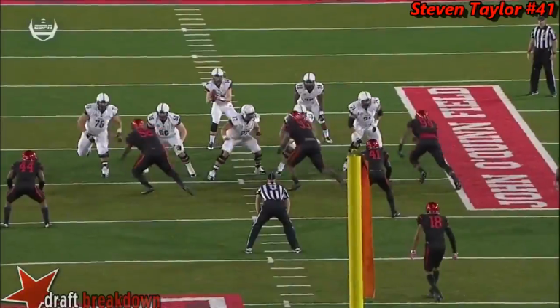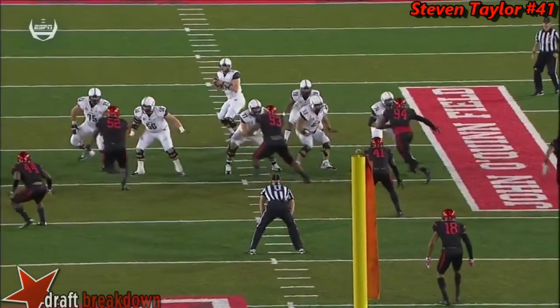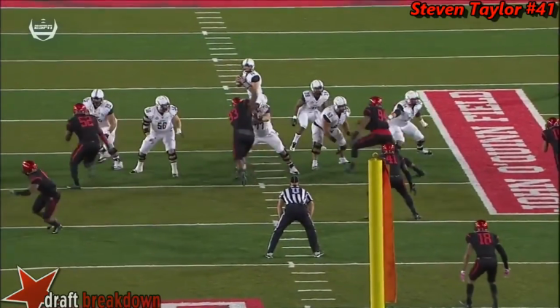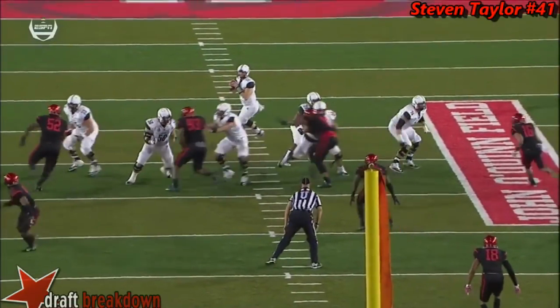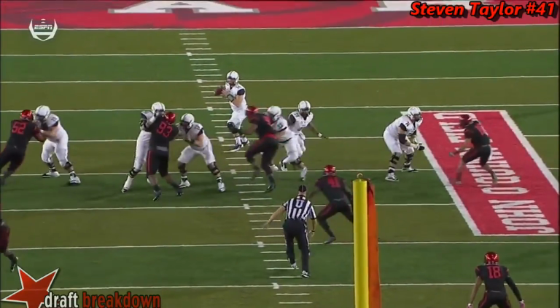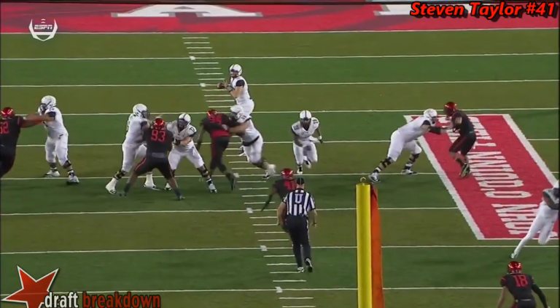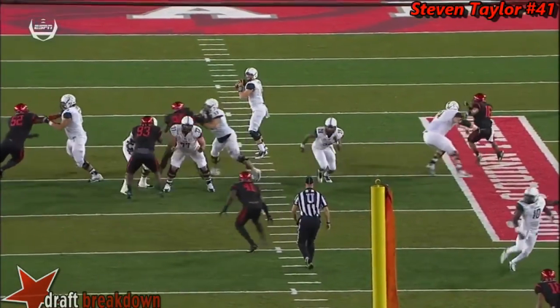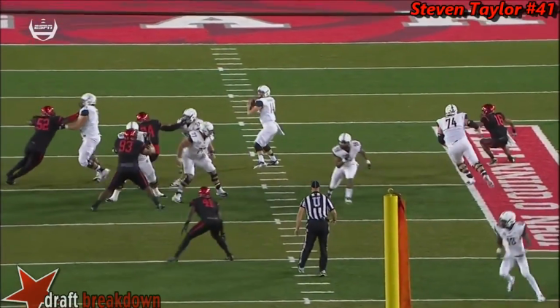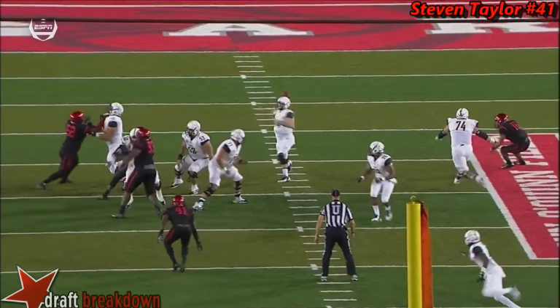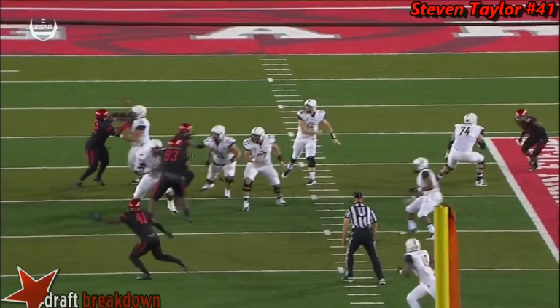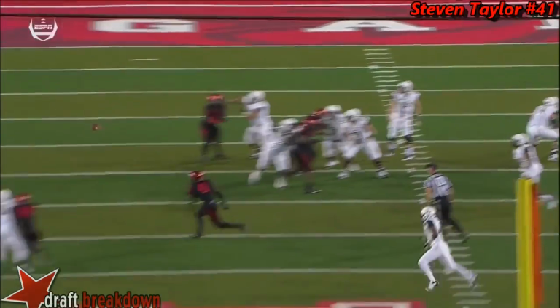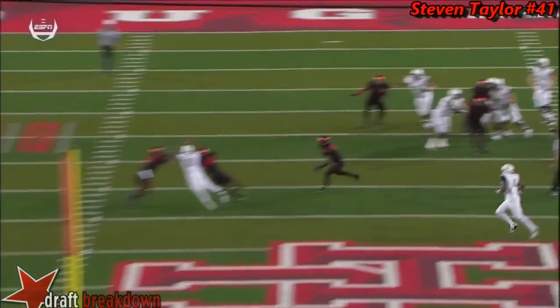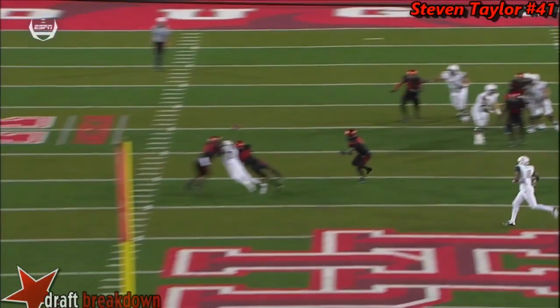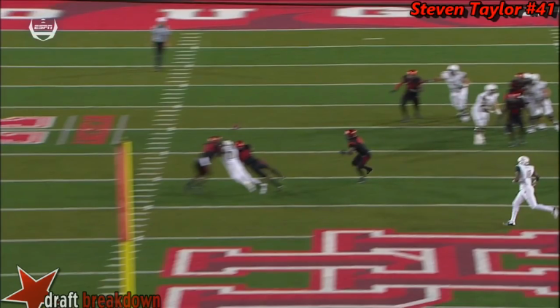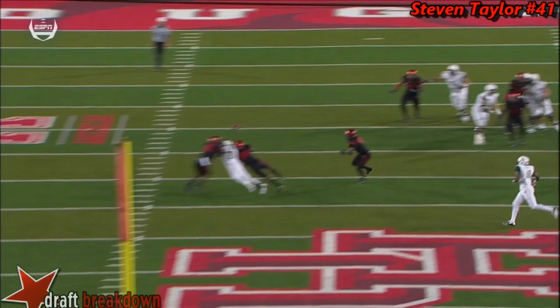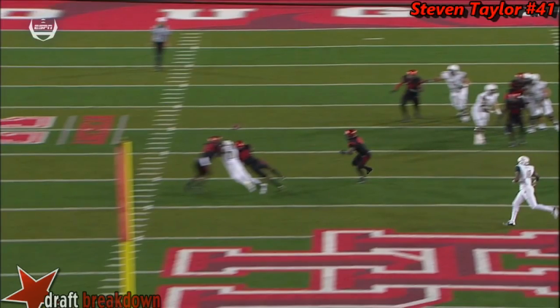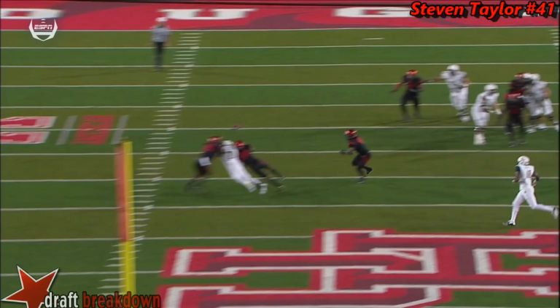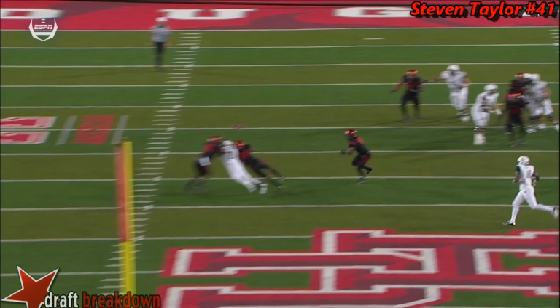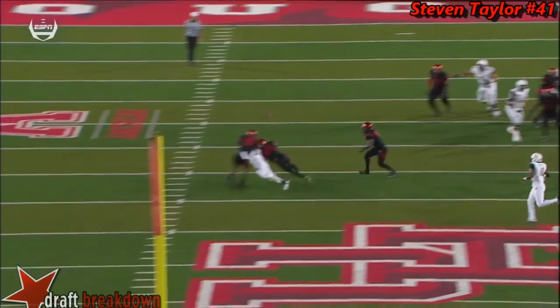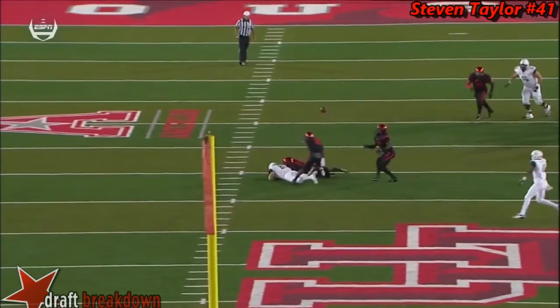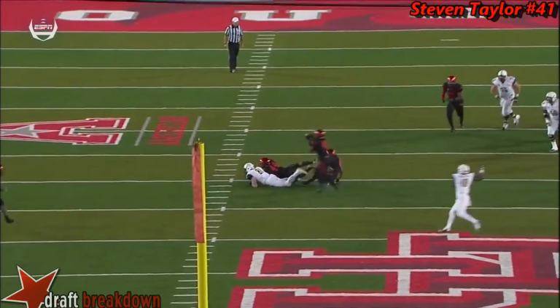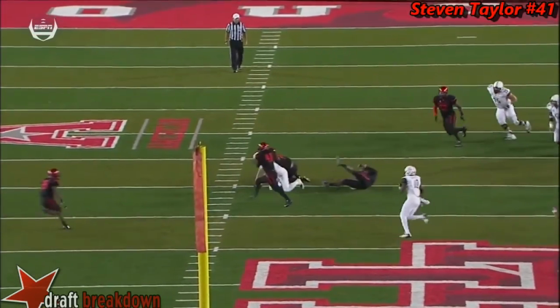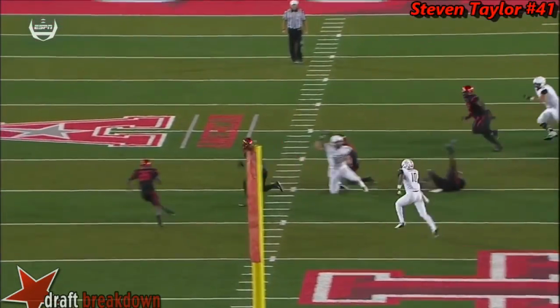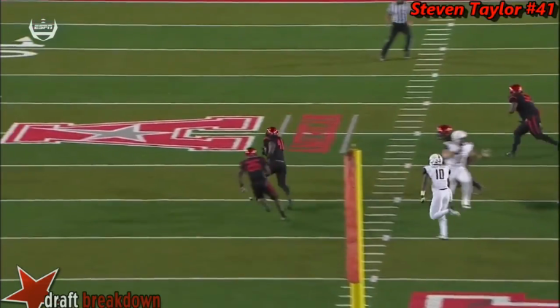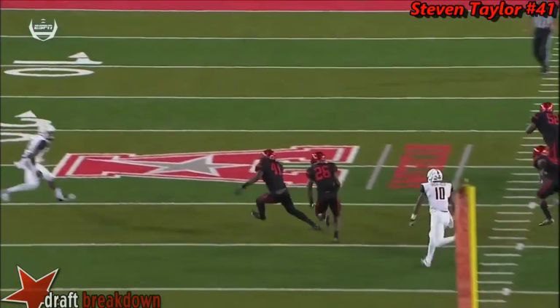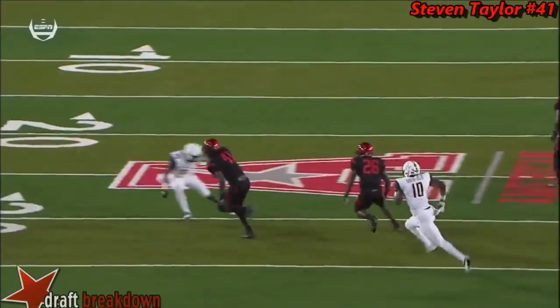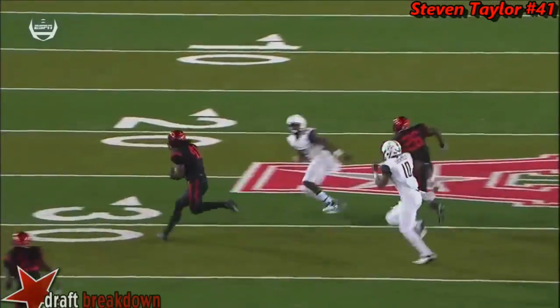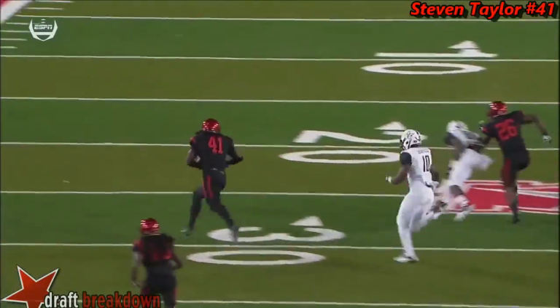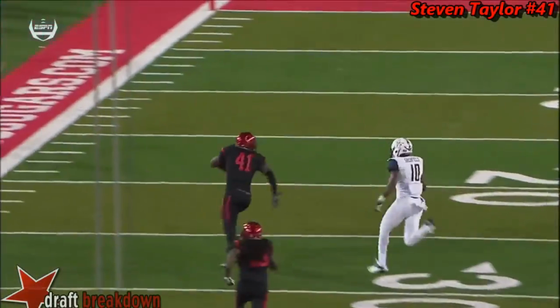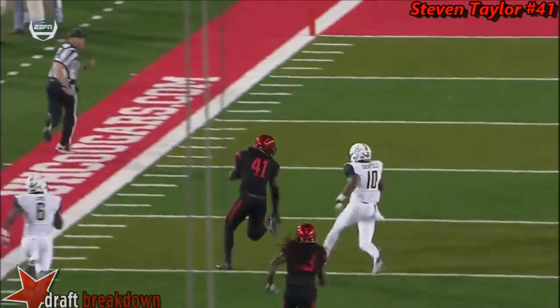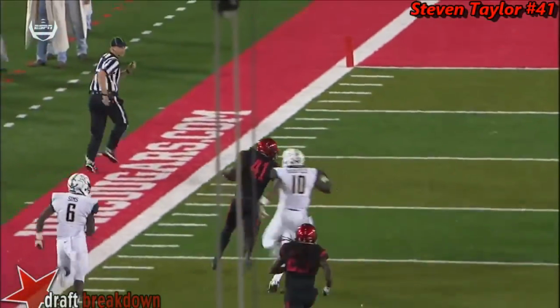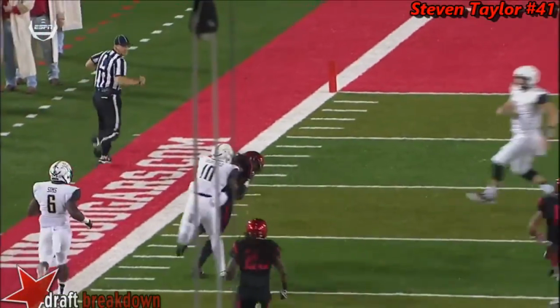Just watch this — watch the black shirts that show up right in the path of this ball. Look at that. Trying to squeeze it into that window — that is not a big window at all. And you get a tip, and you get a pick, and you got Taylor on his way.